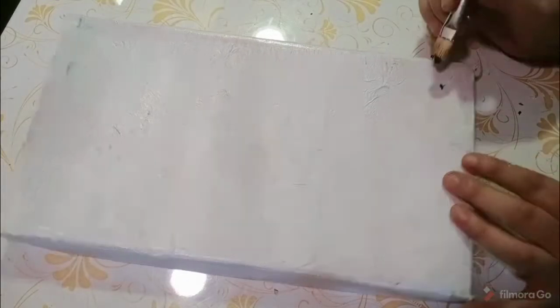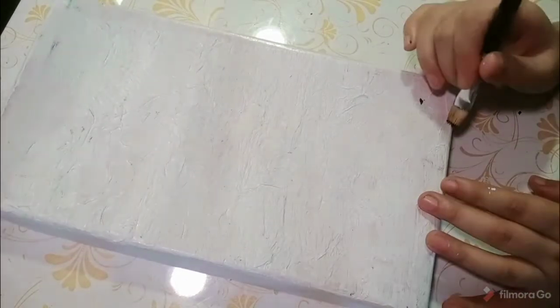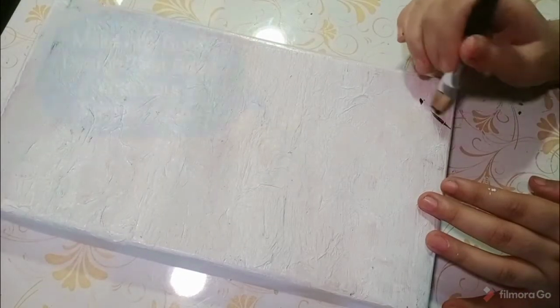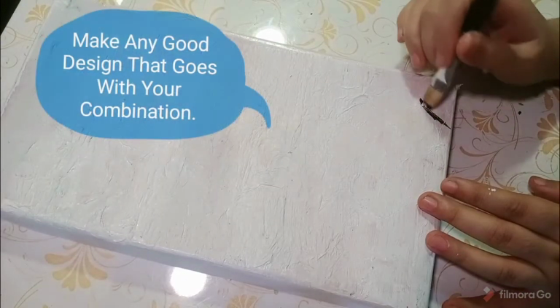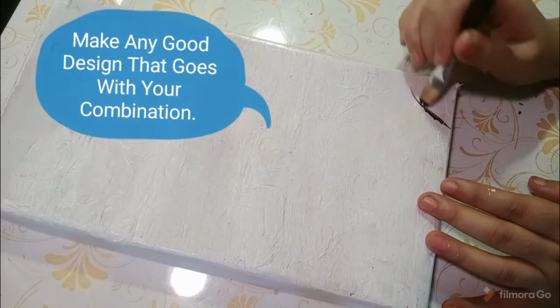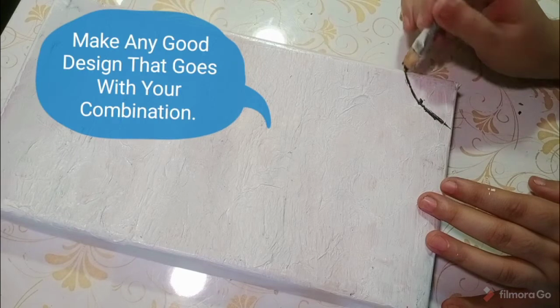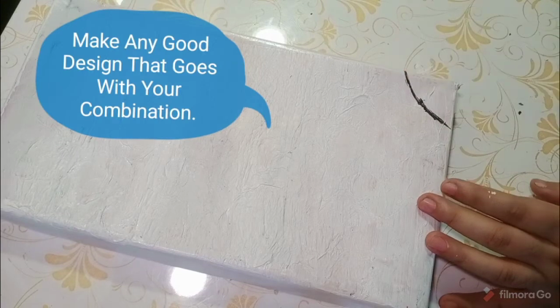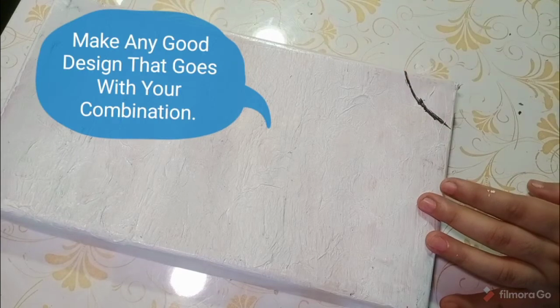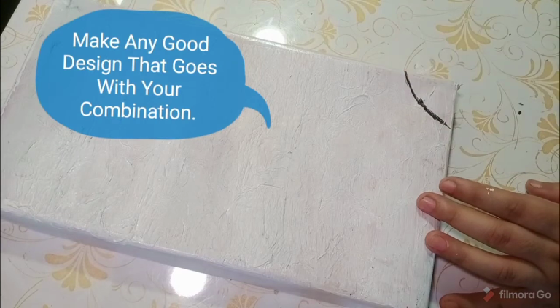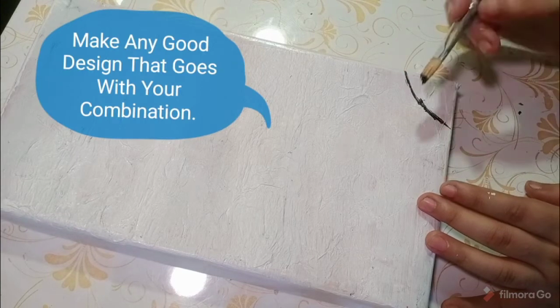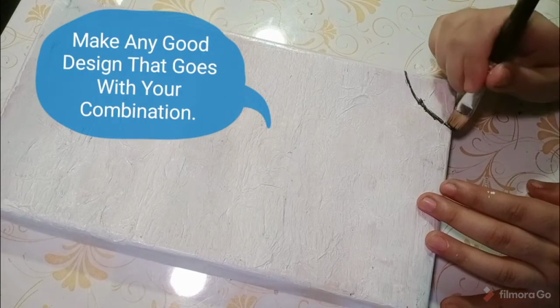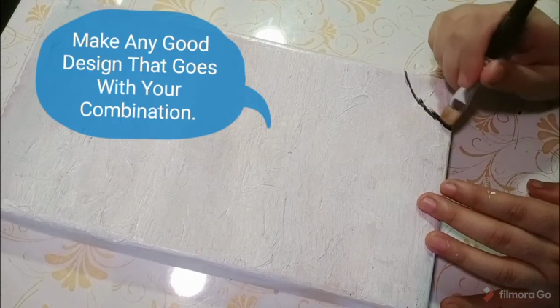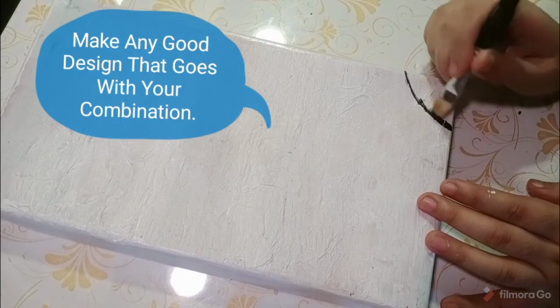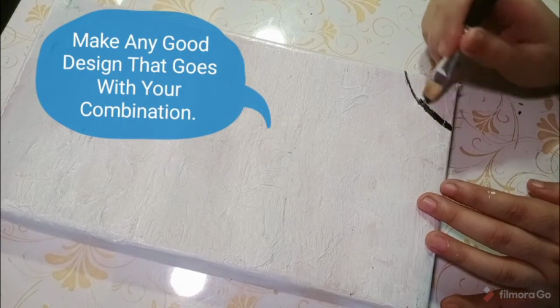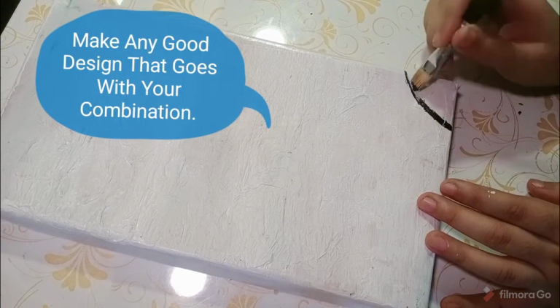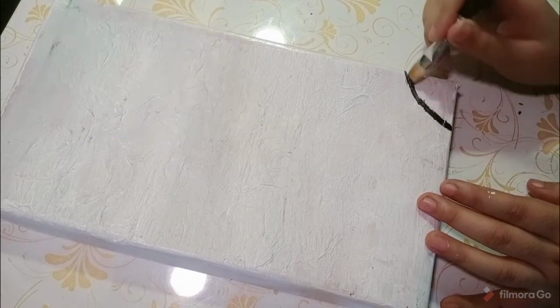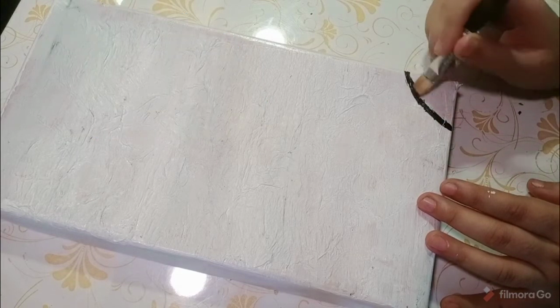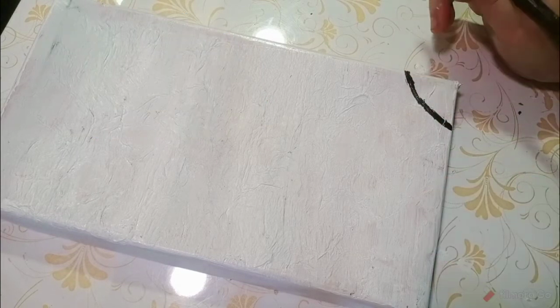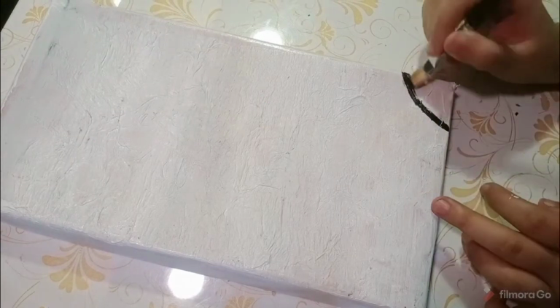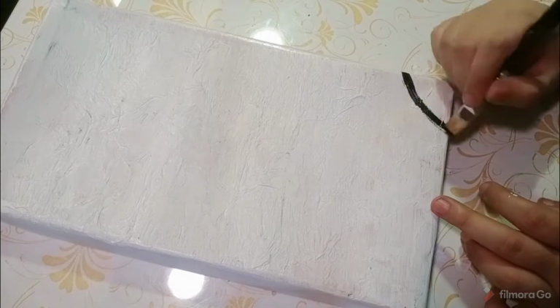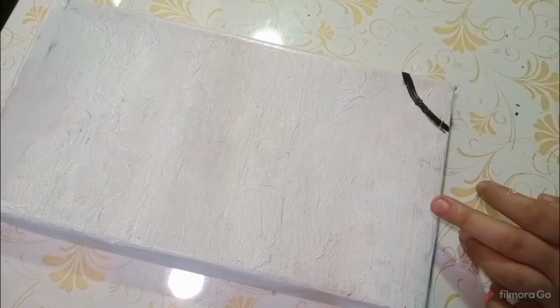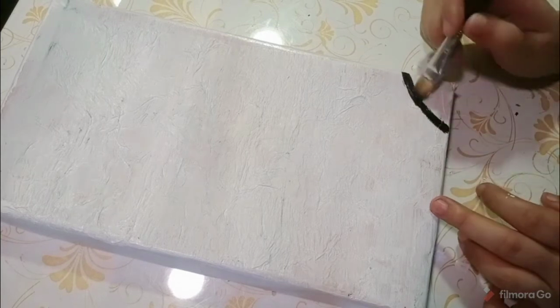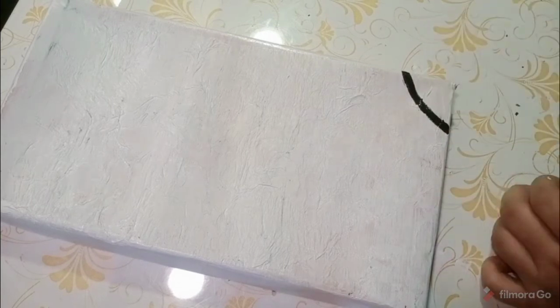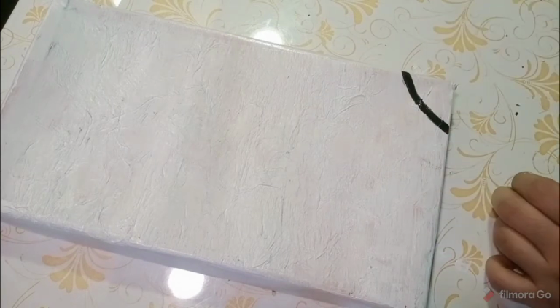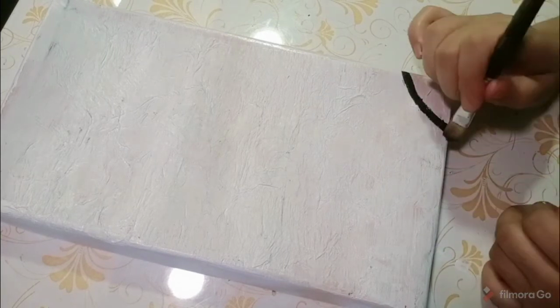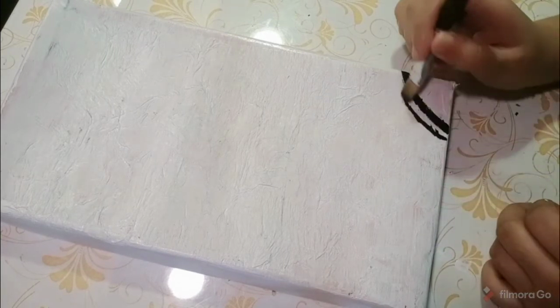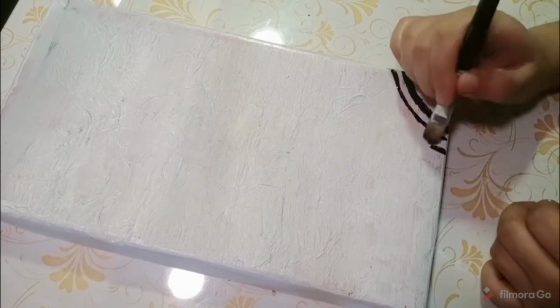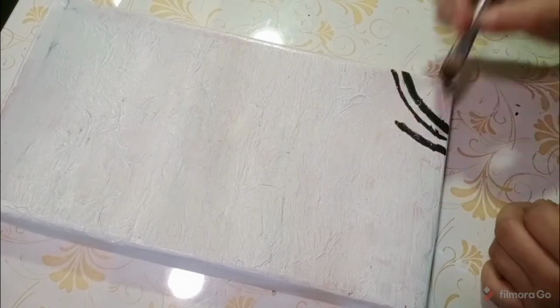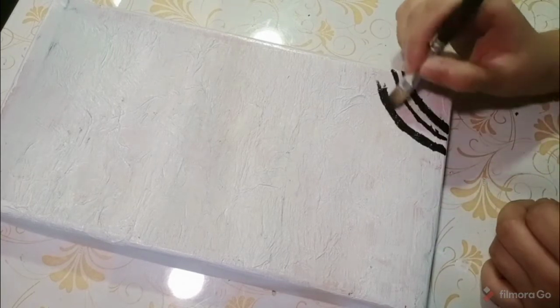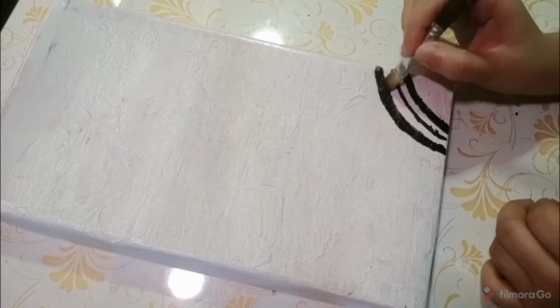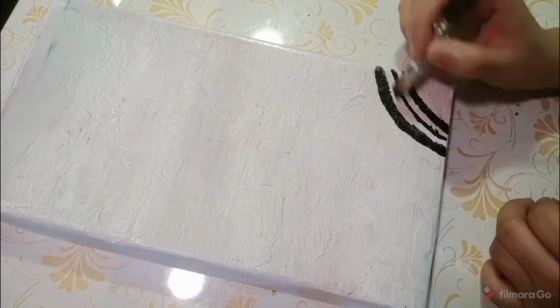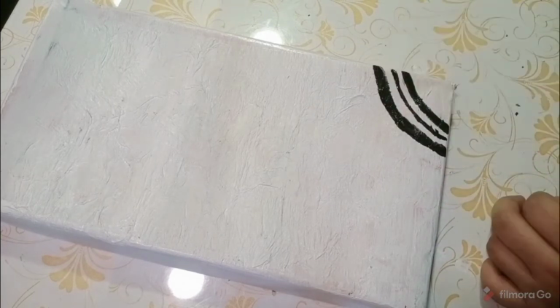Here you can create any pattern or design, or you can create a good combination with it. I am using a very simple mandala pattern, which is very easy and gives an artistic look.